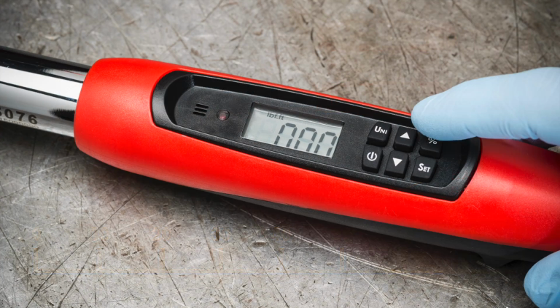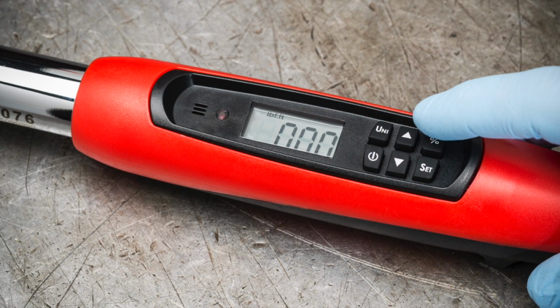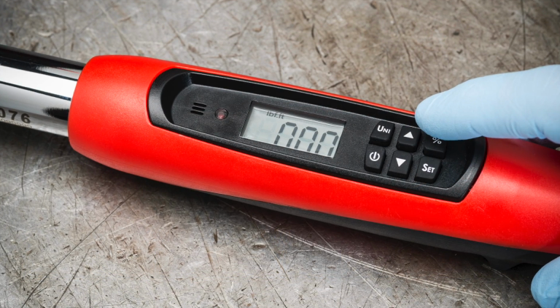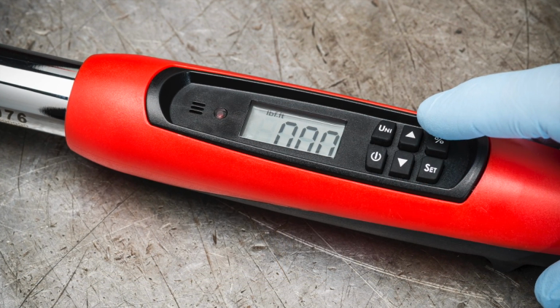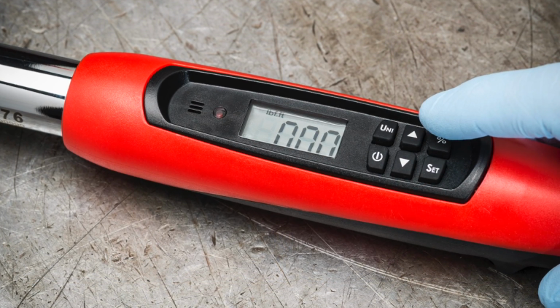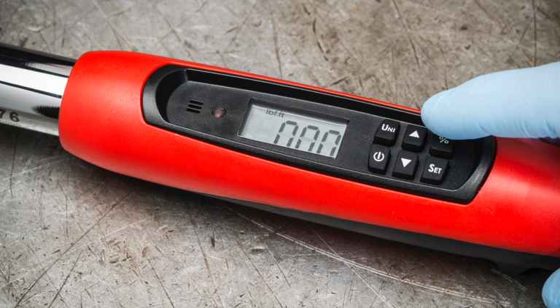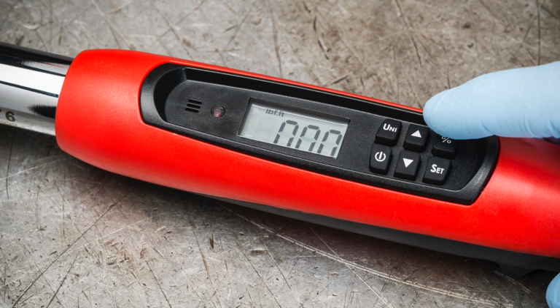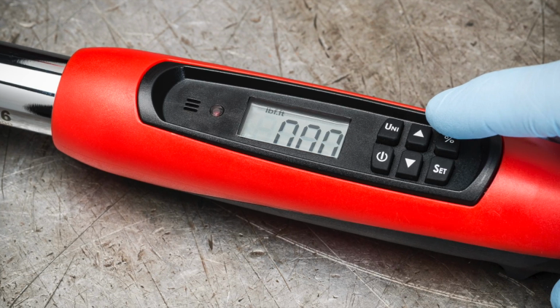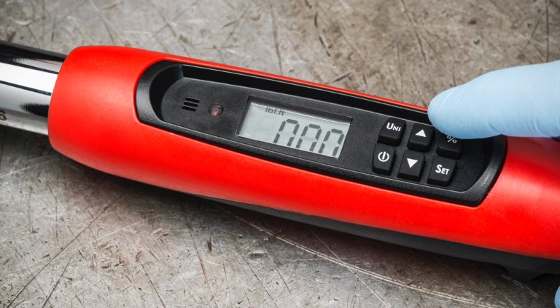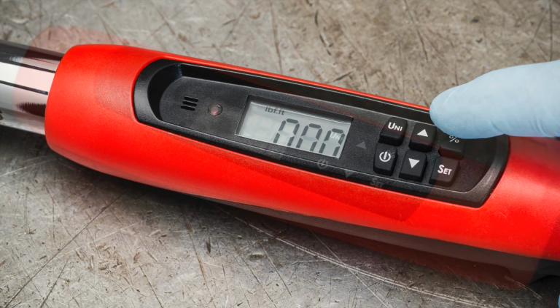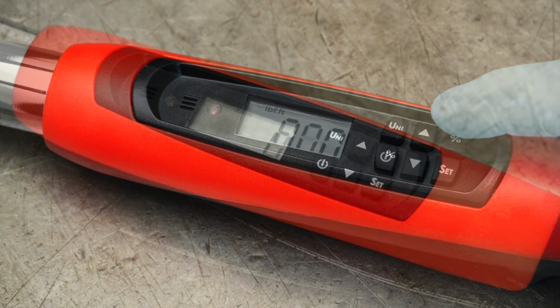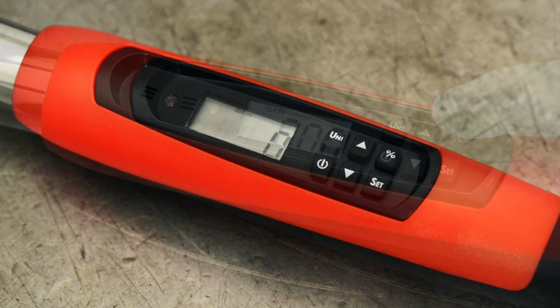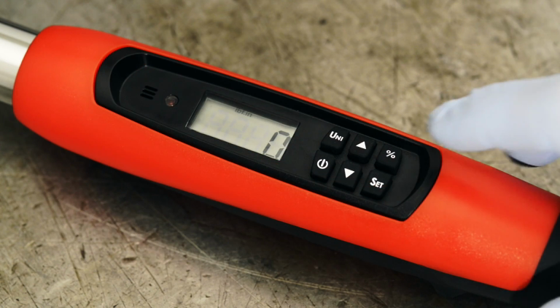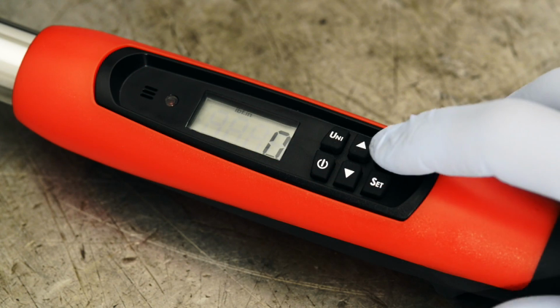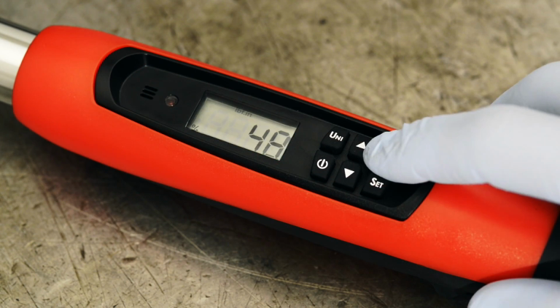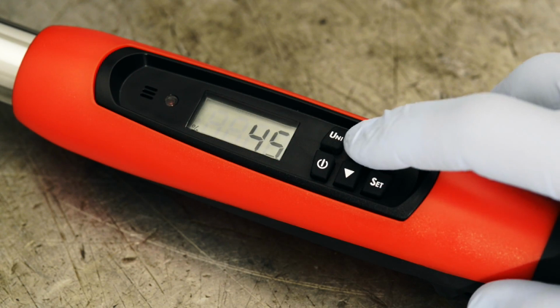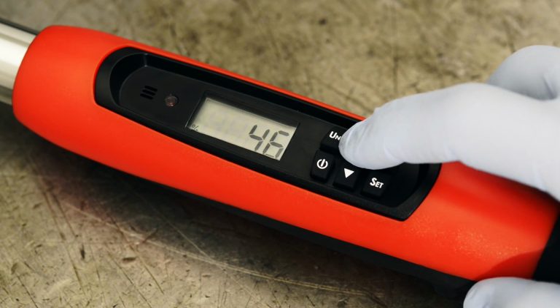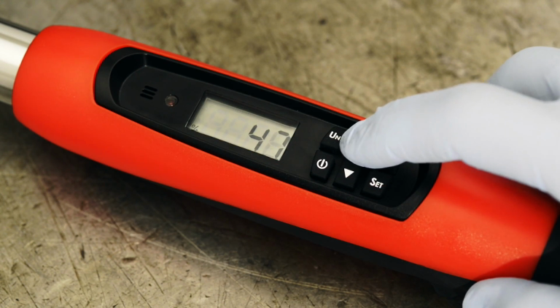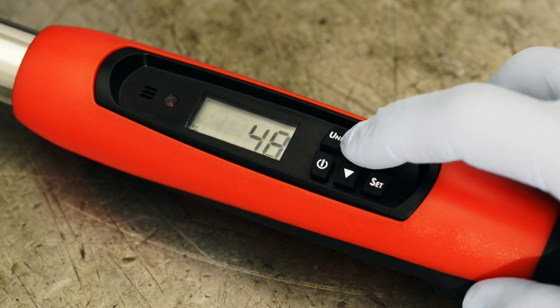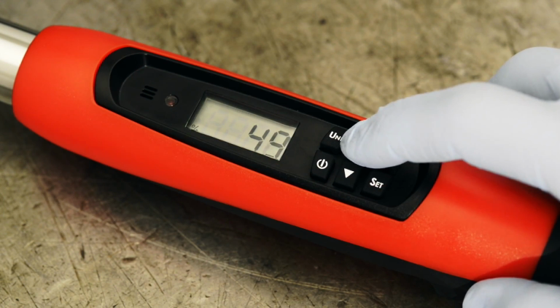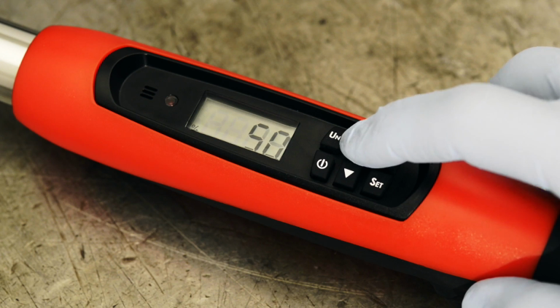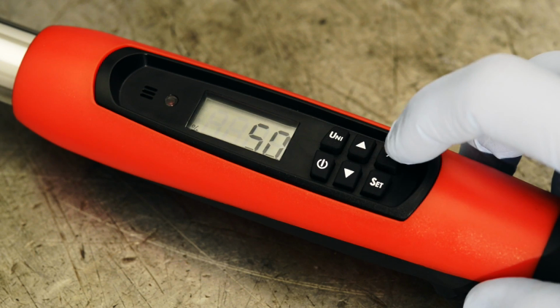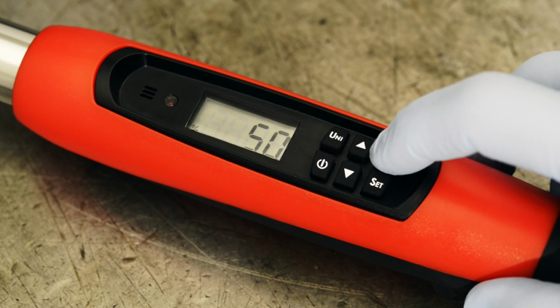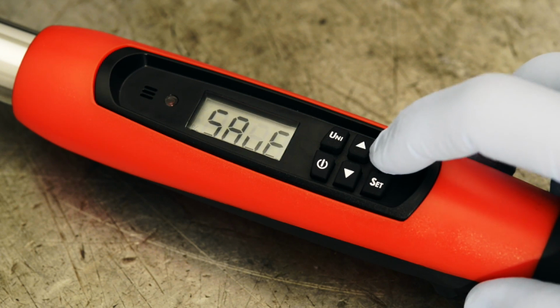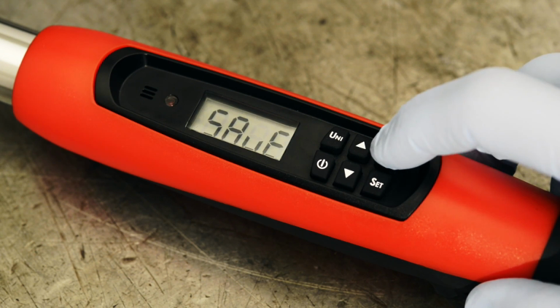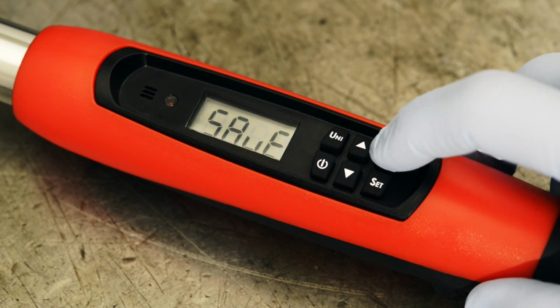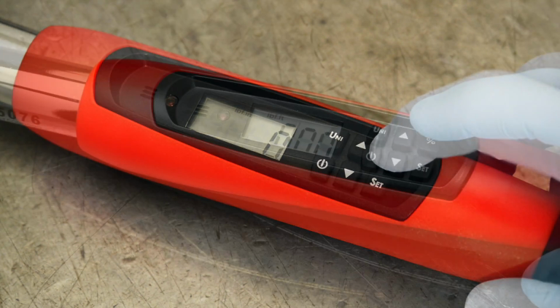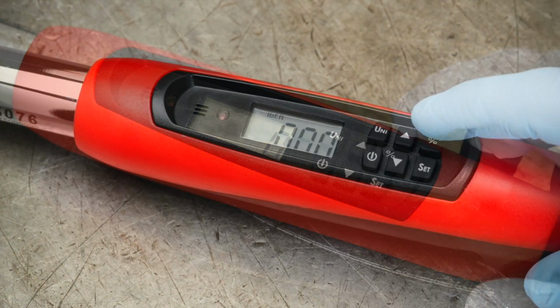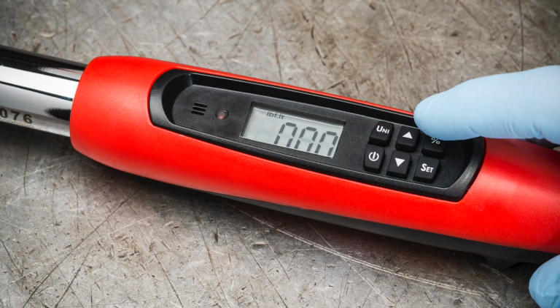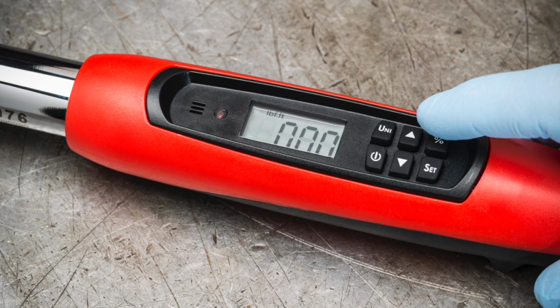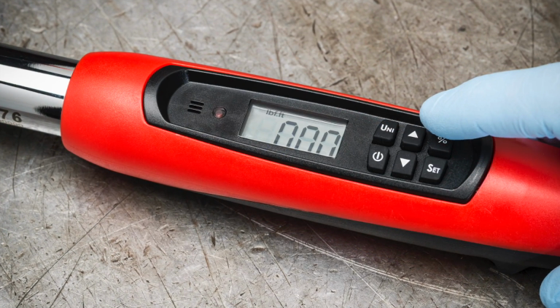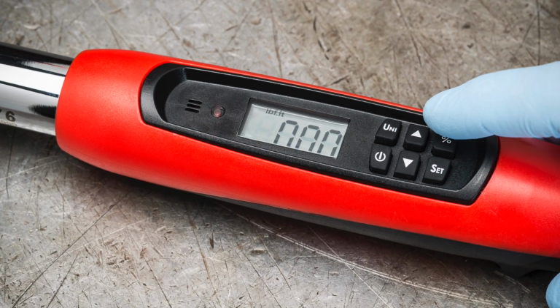Set the target torque alert by first pressing the percent button. Using the up or down arrow key, scroll to the target torque alert you prefer. Then press the percent button again to lock in your choice.